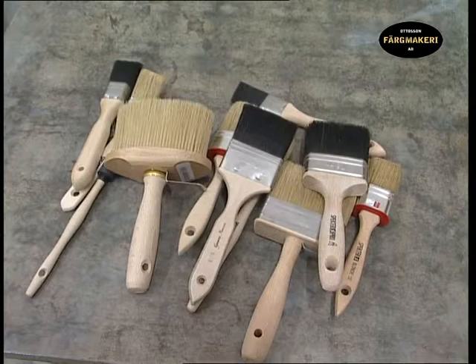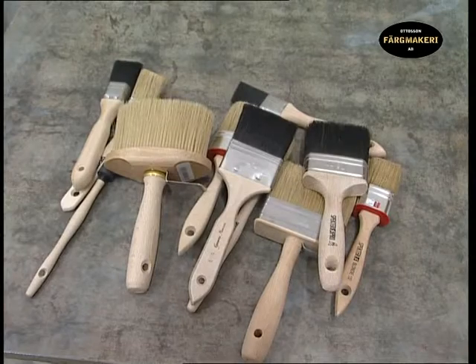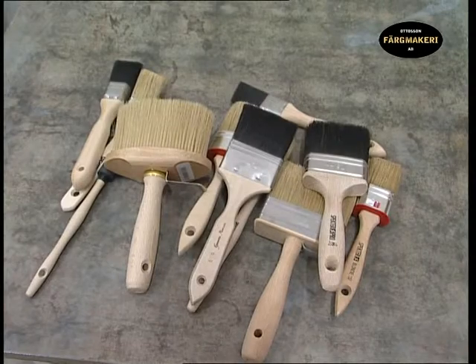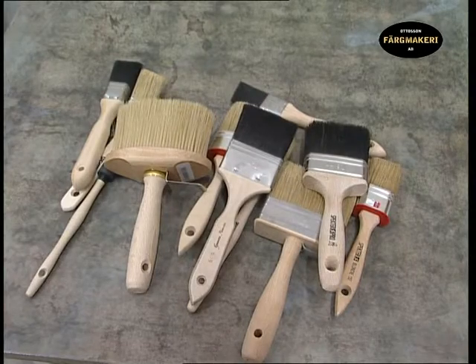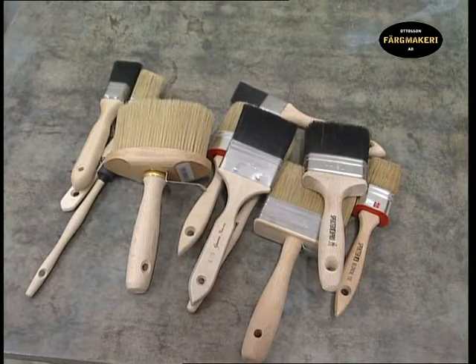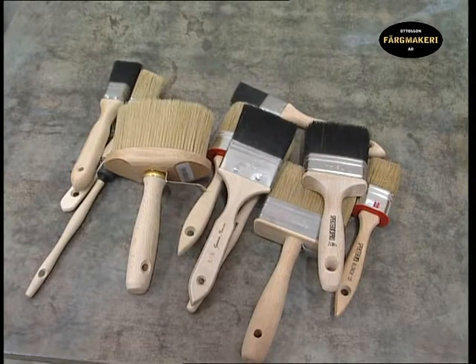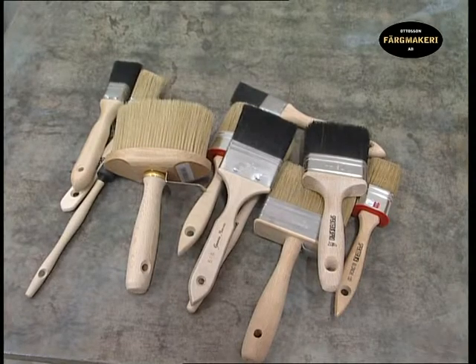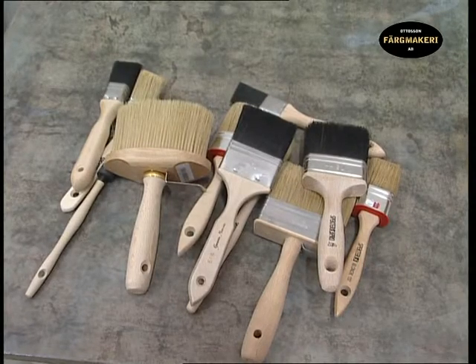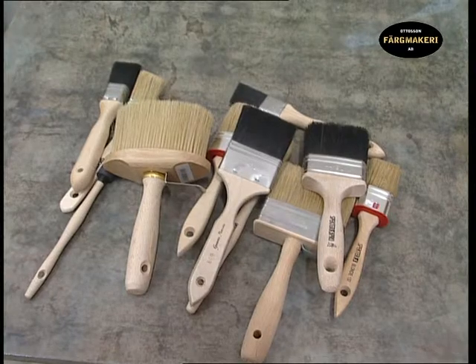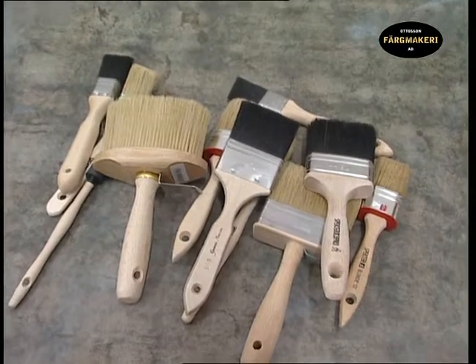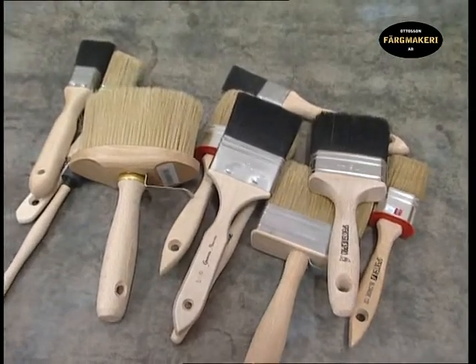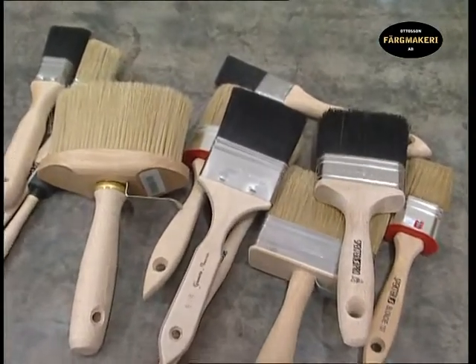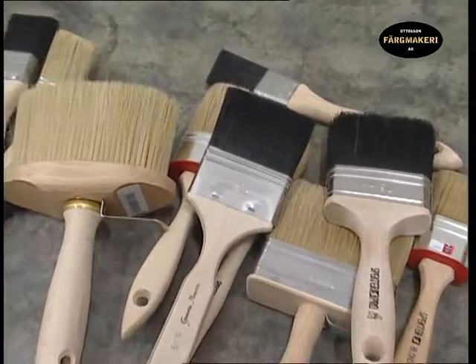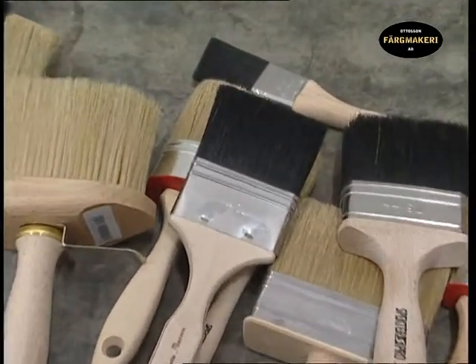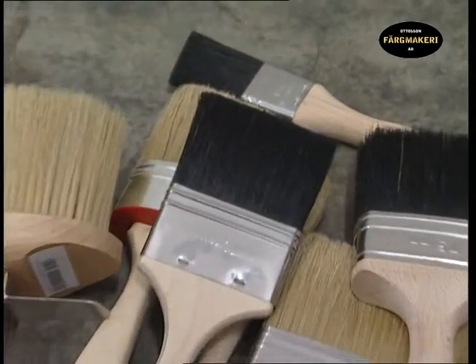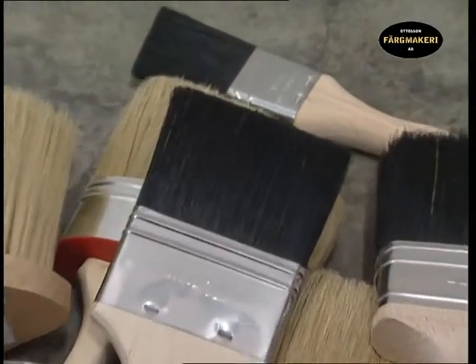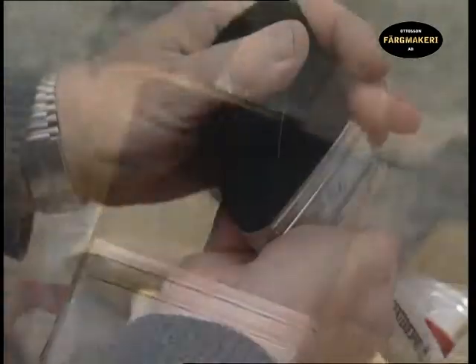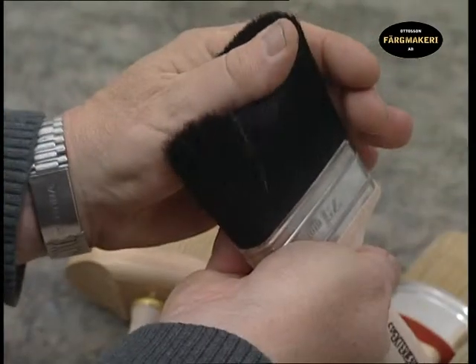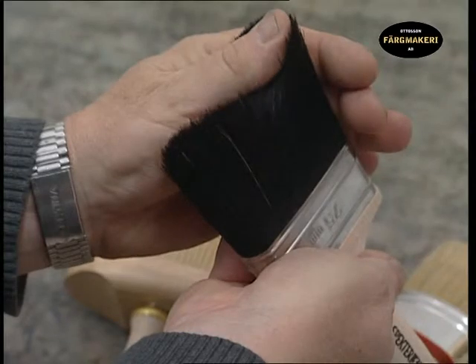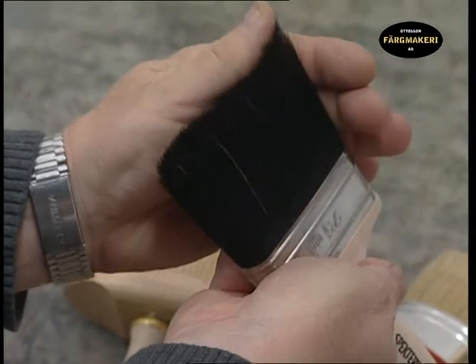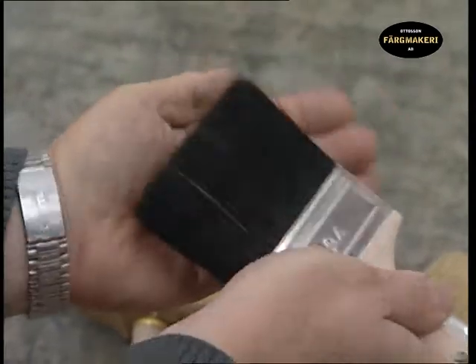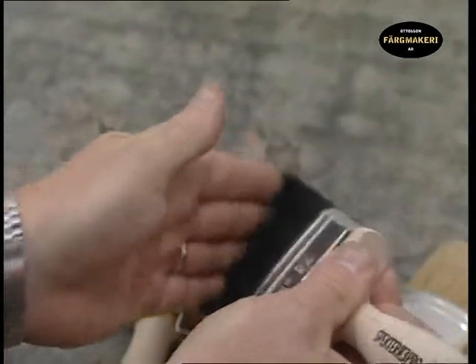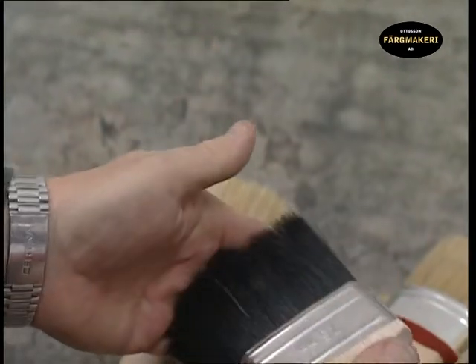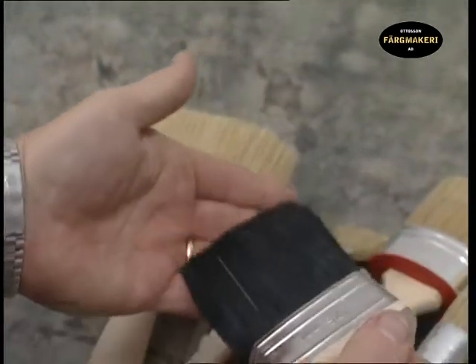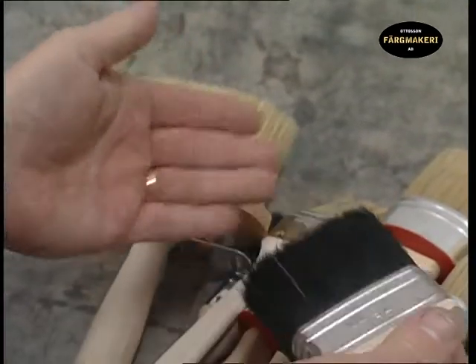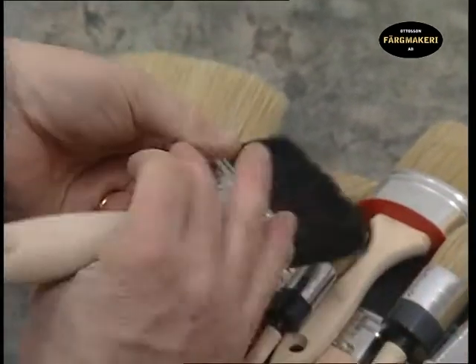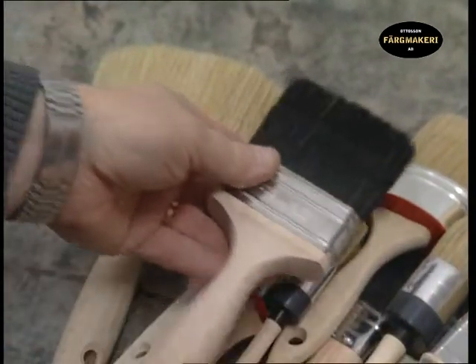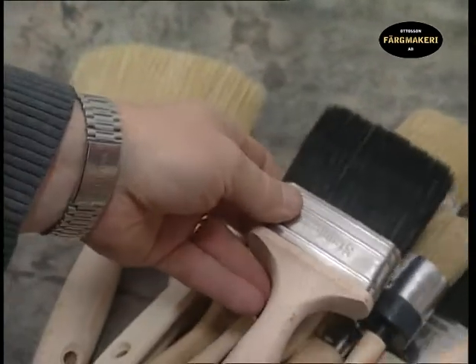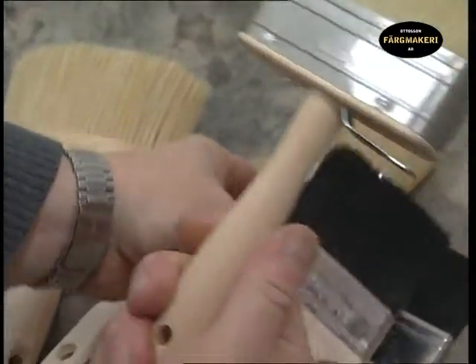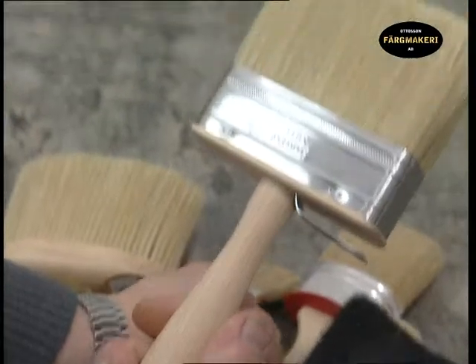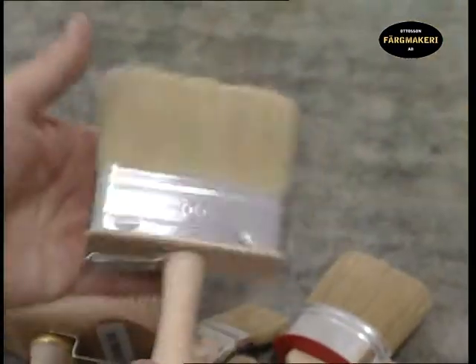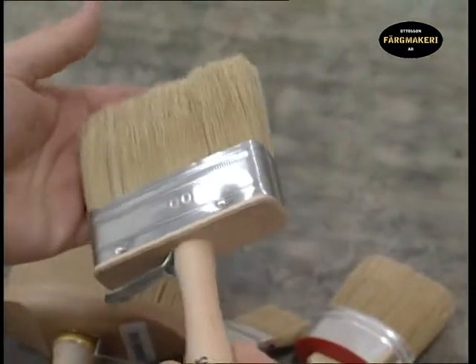It is very important to use the correct brush when painting. Firstly, the results will be better if you use the proper equipment, and secondly it is much more enjoyable to work with the correct tools. There's actually a big difference between a good and a bad brush.